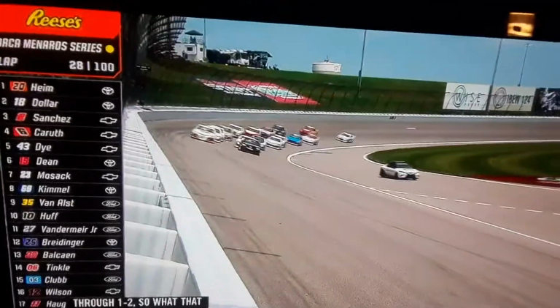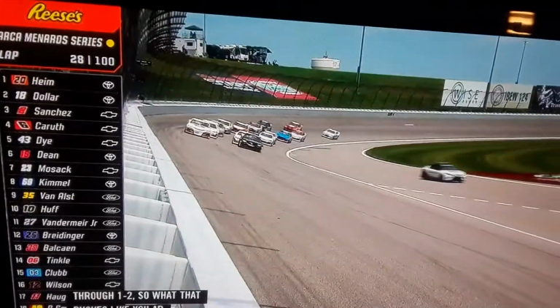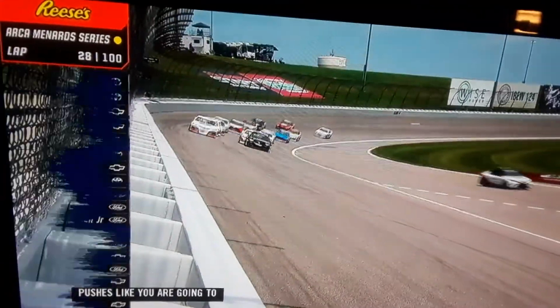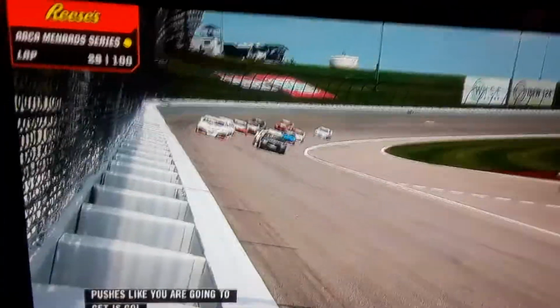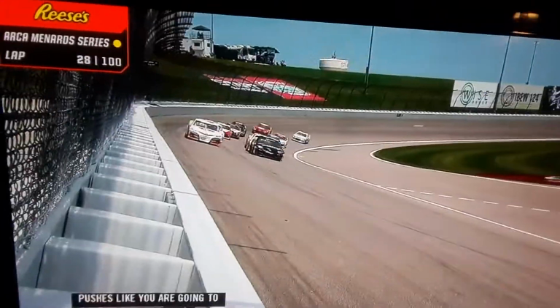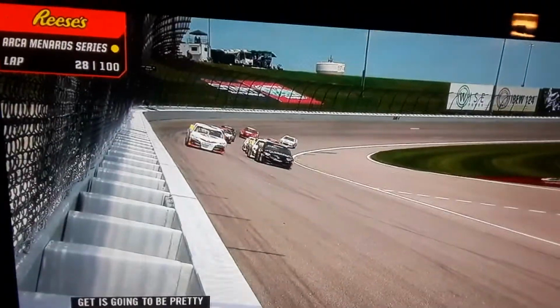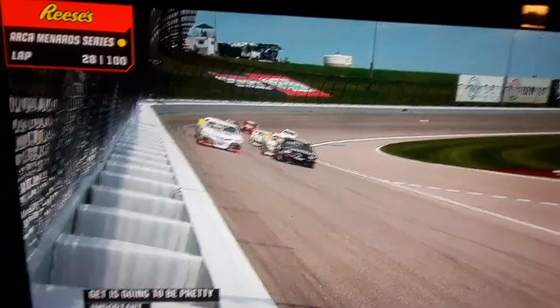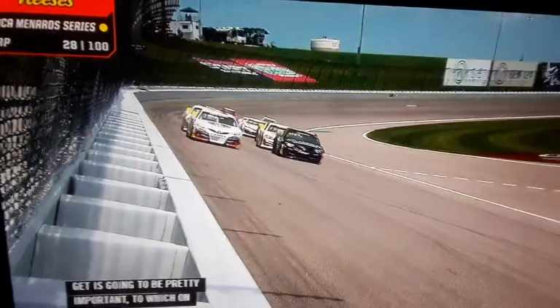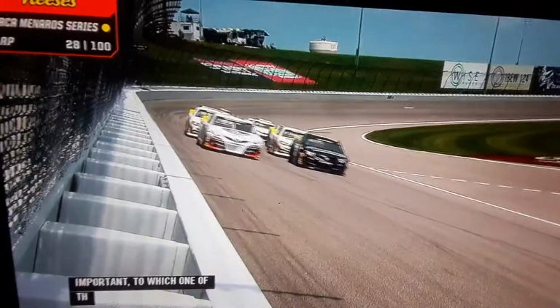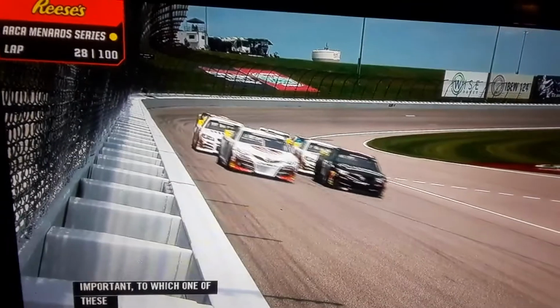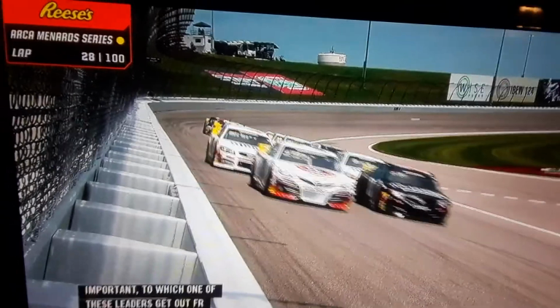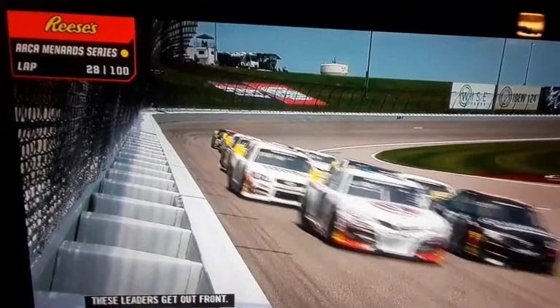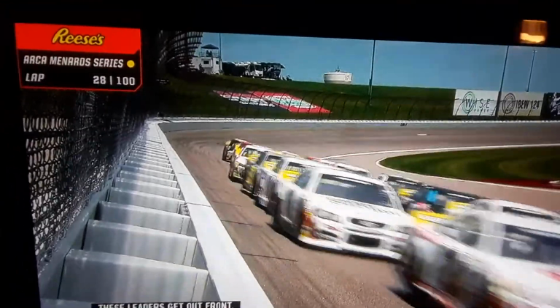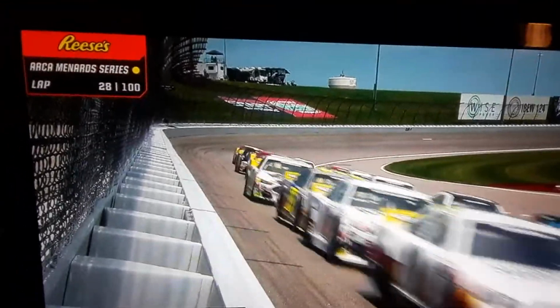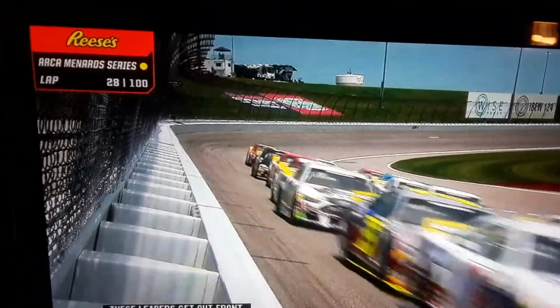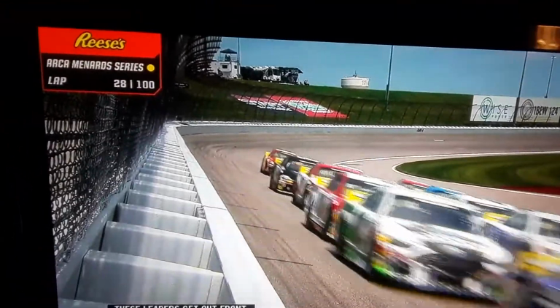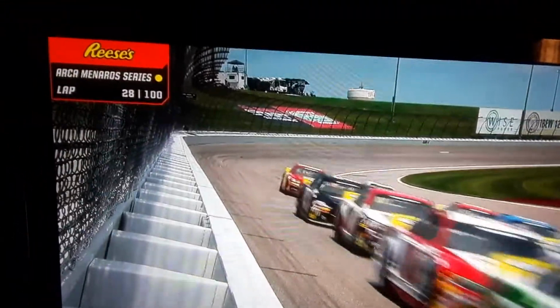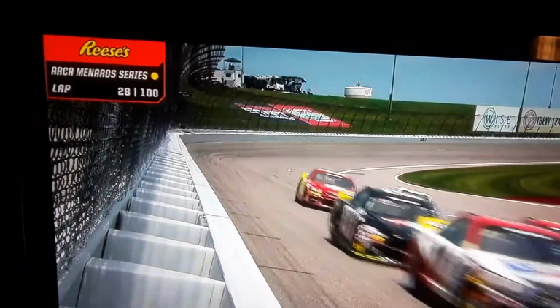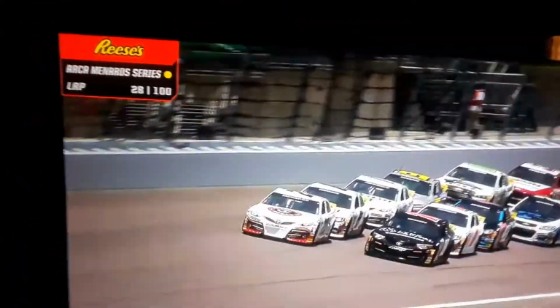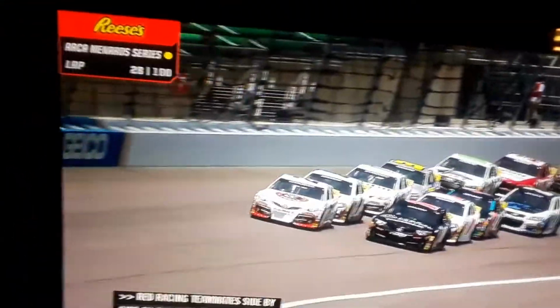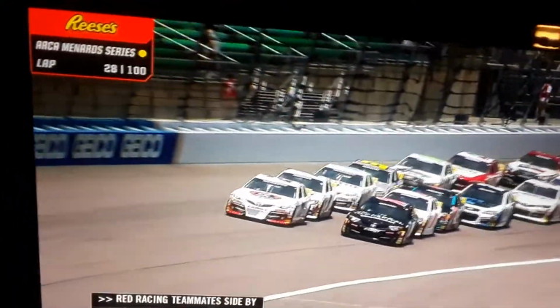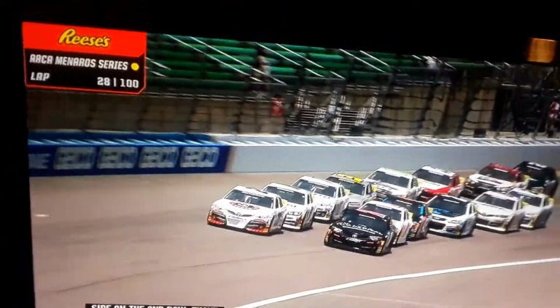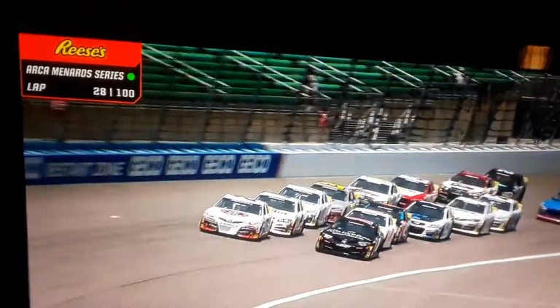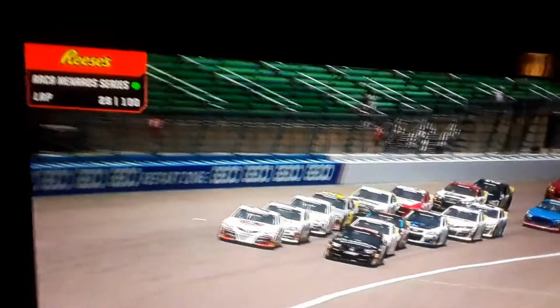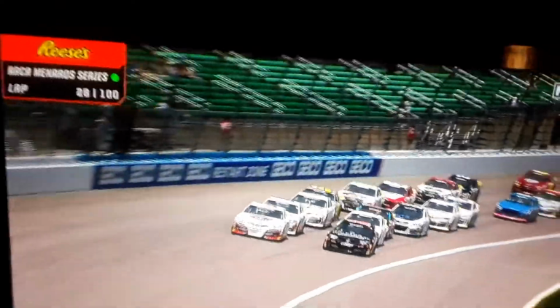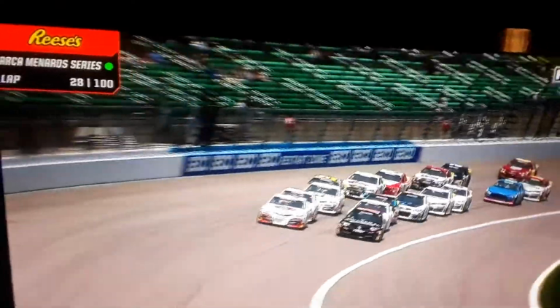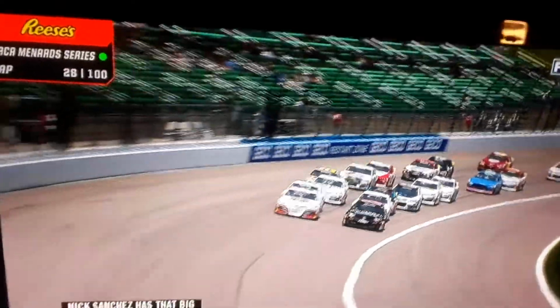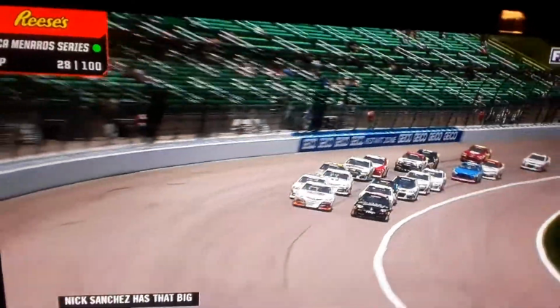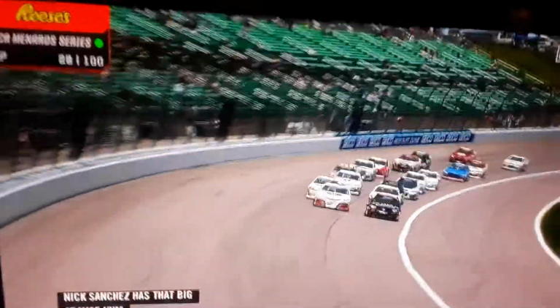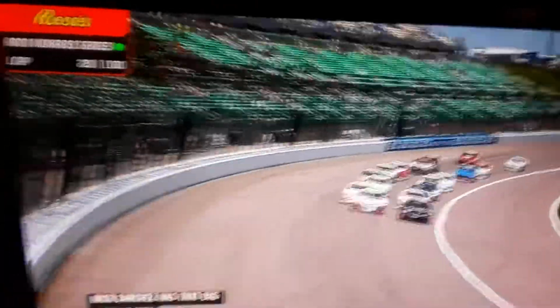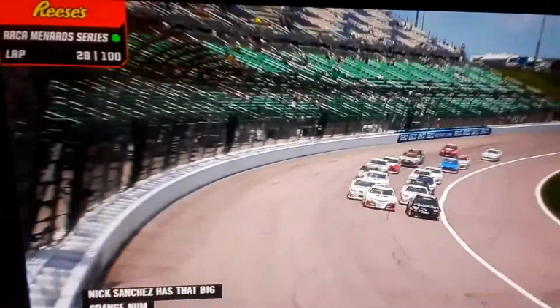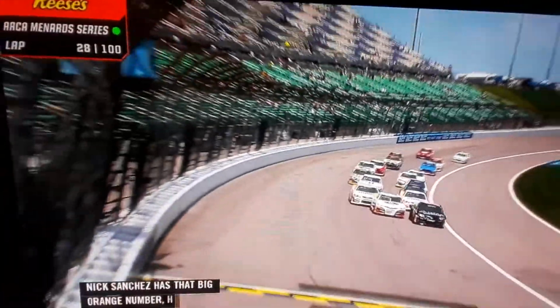Red Racing teammates side by side on the second row. Thank goodness Nick Sanchez has that big orange number to help us distinguish the difference. As the green flag is back in the air, Corey Heim leads up.